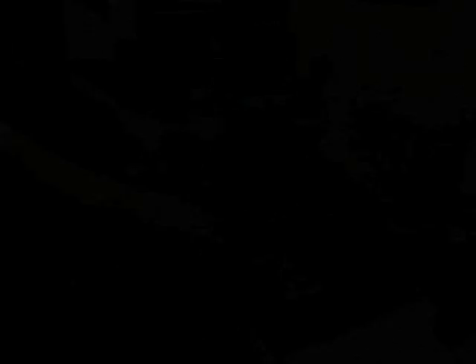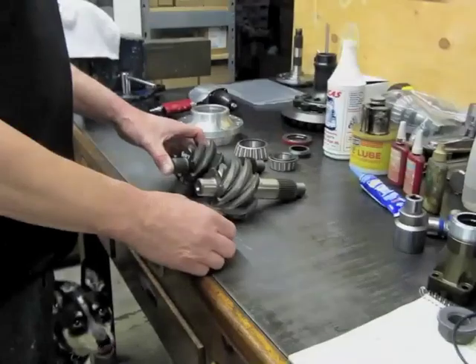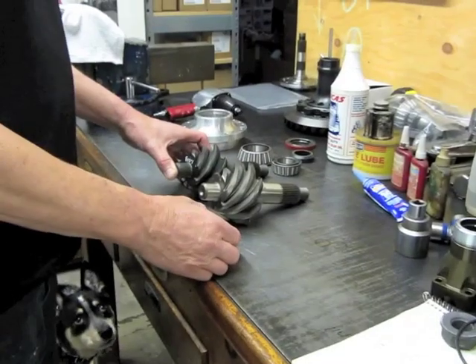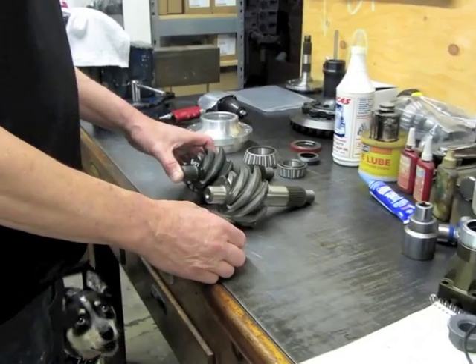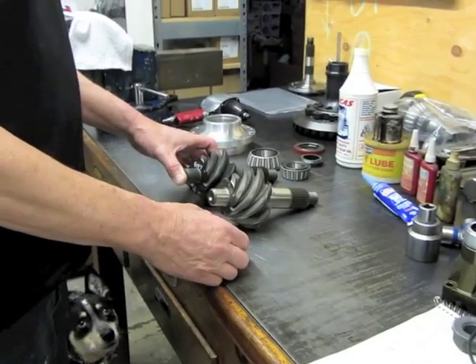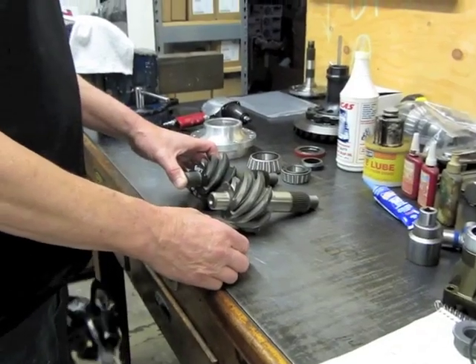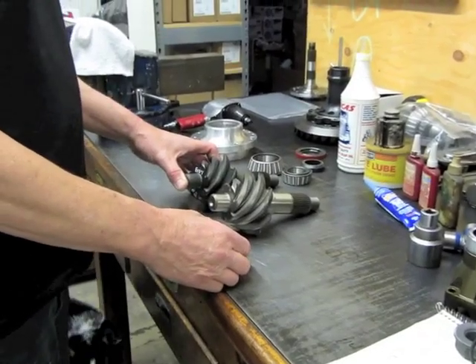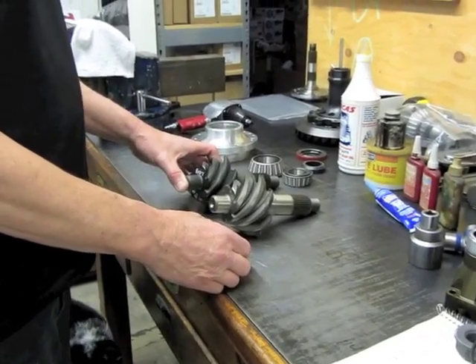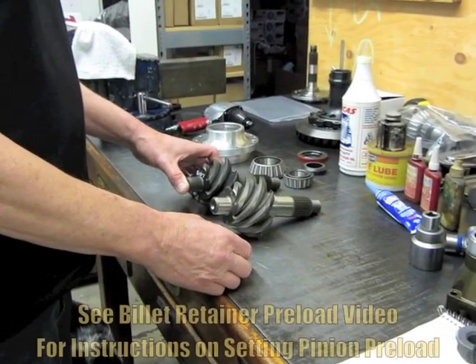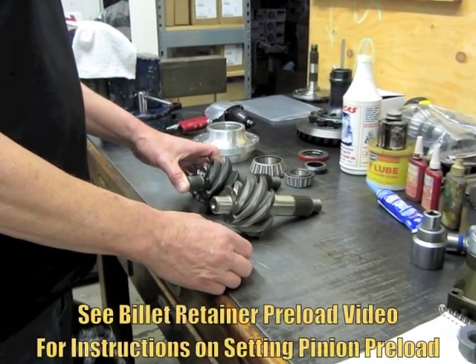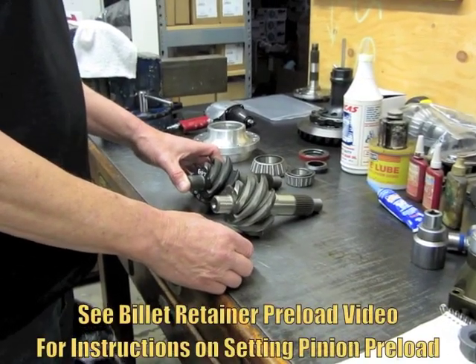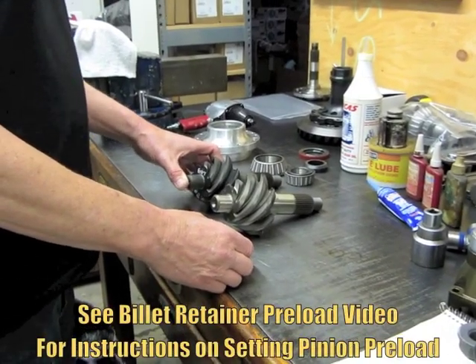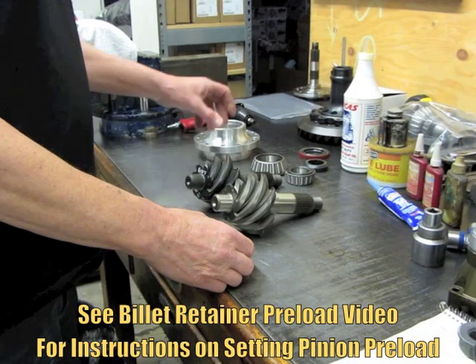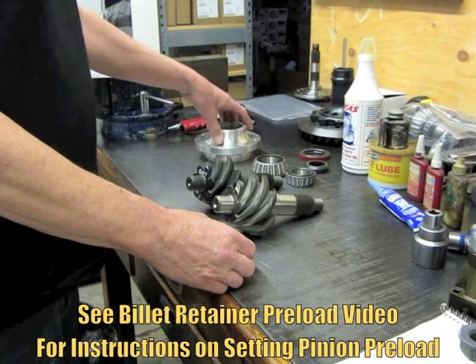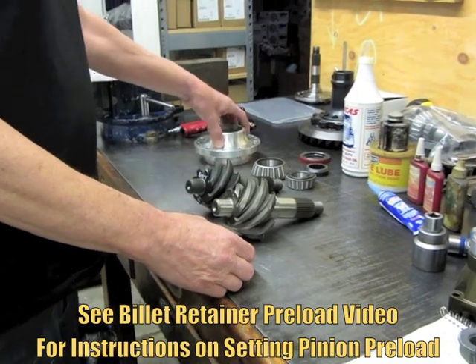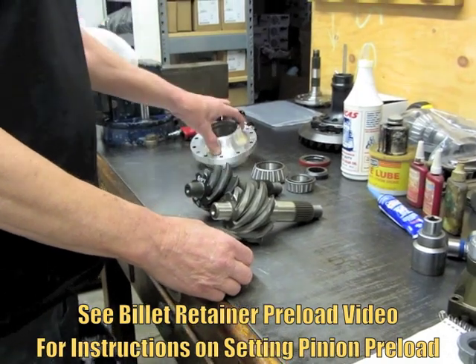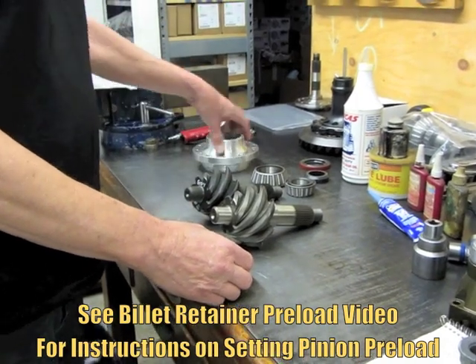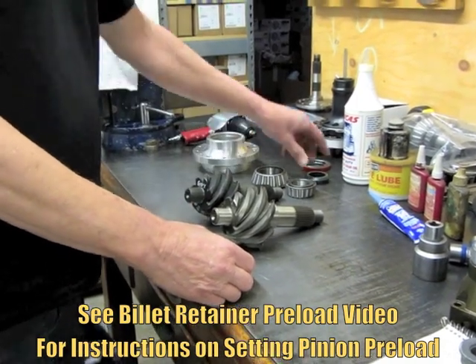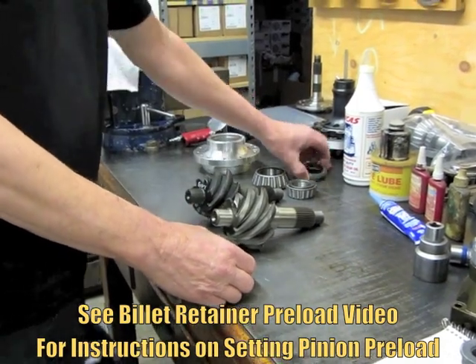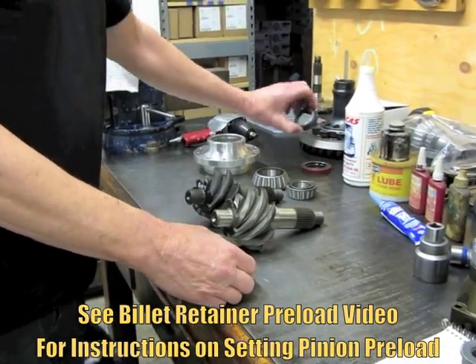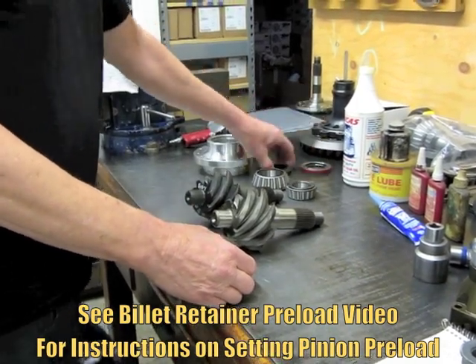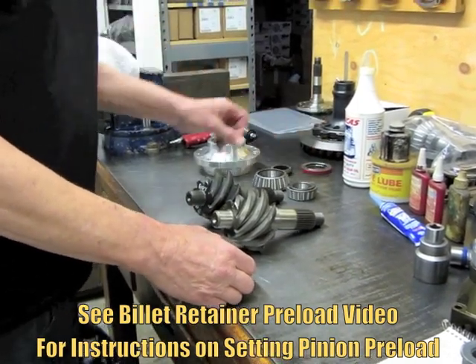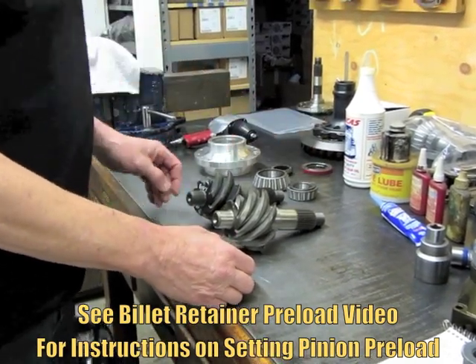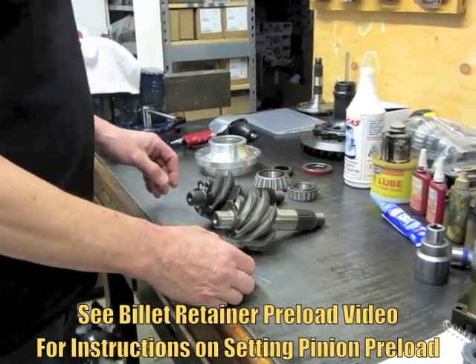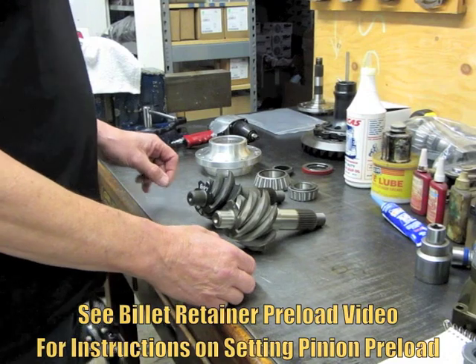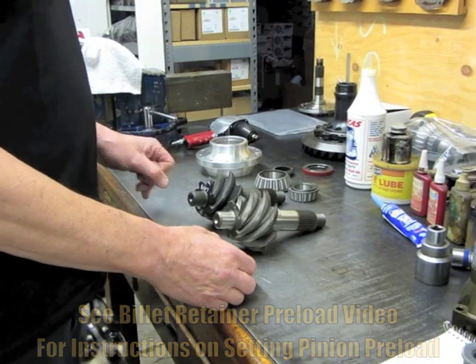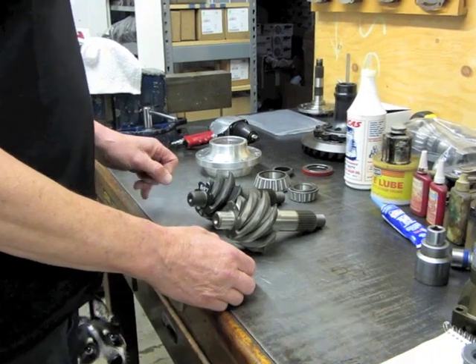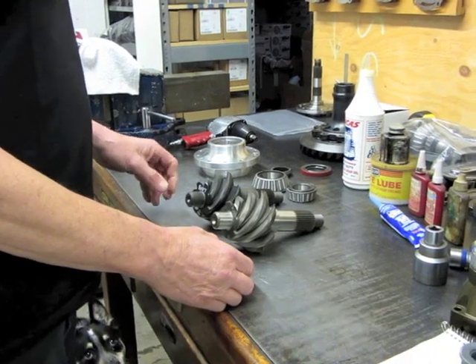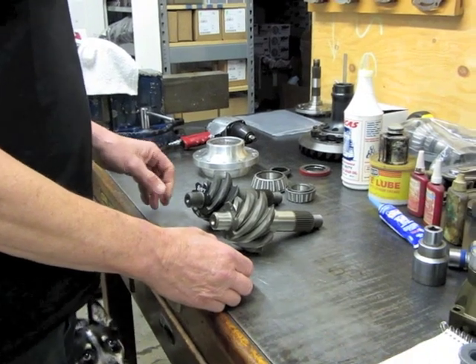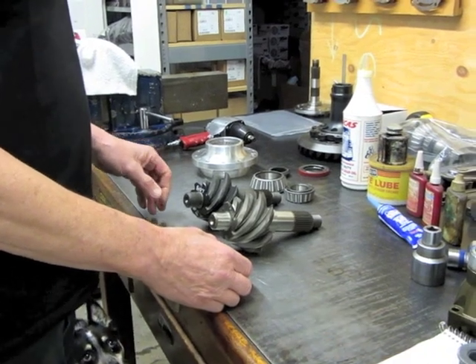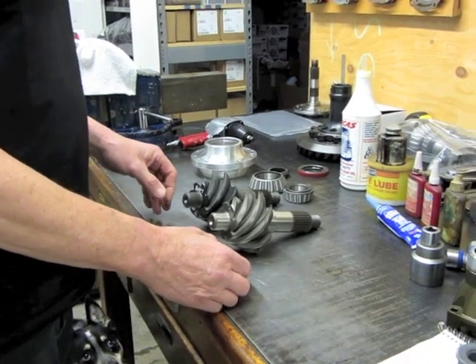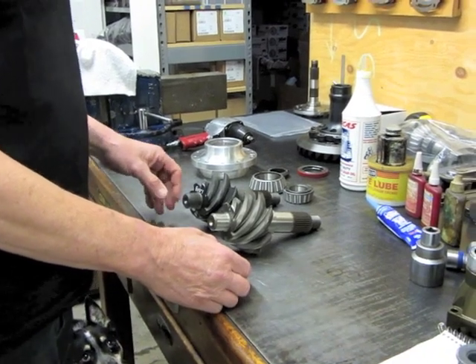I just want to show you something. Last time we left off, we had the retainer with the correct preload spacer. Now we're going to go ahead and put that little puppy together, but I want to show you.